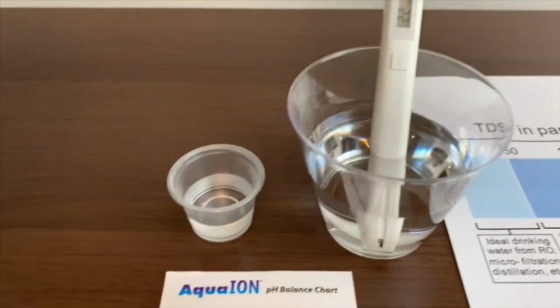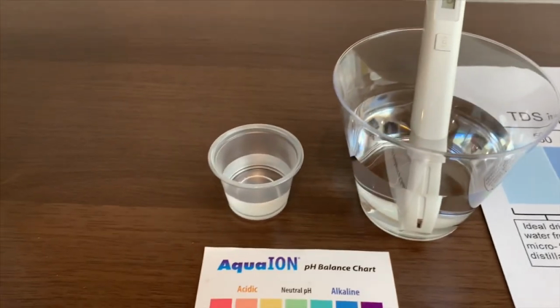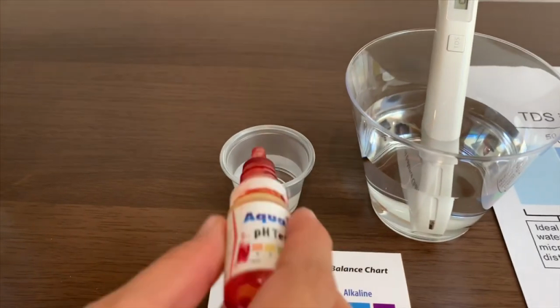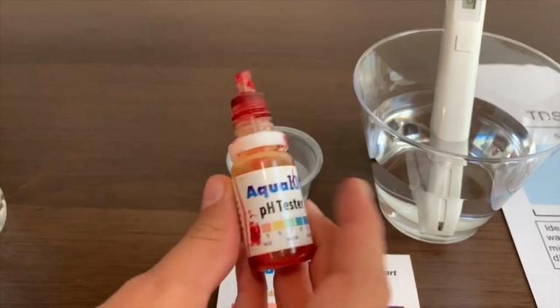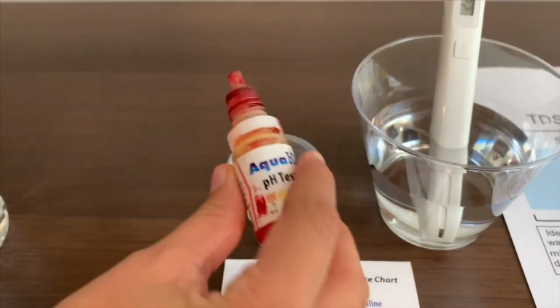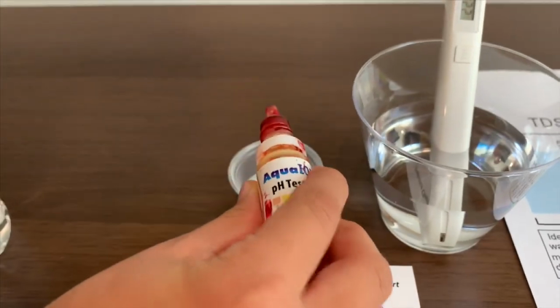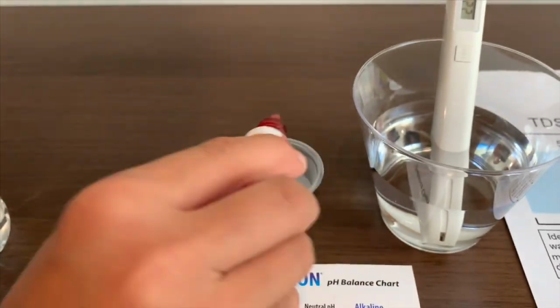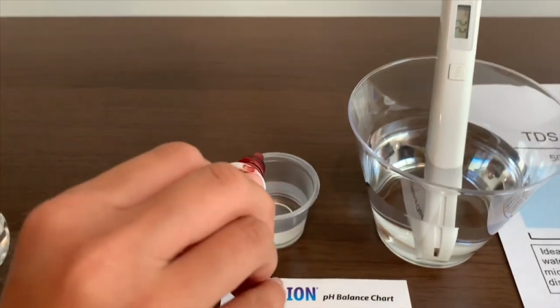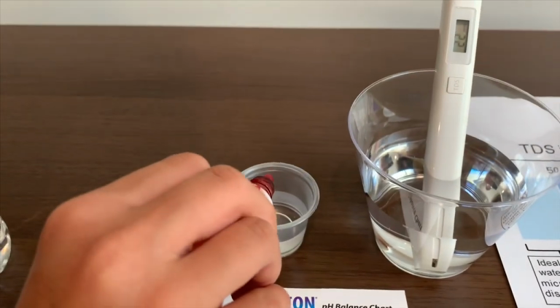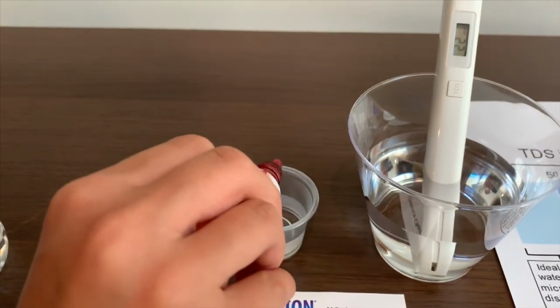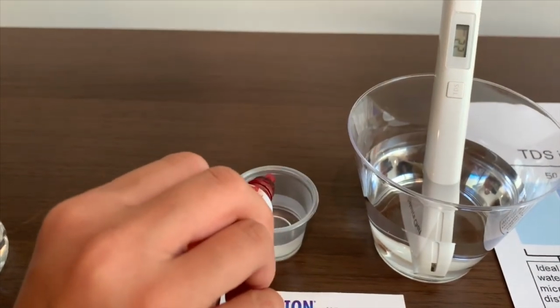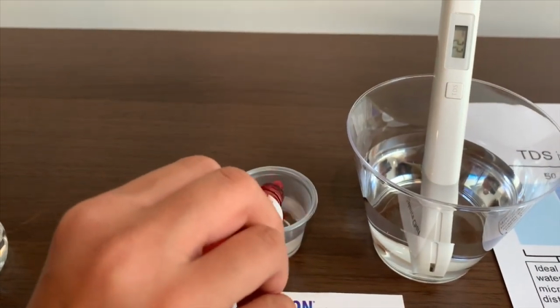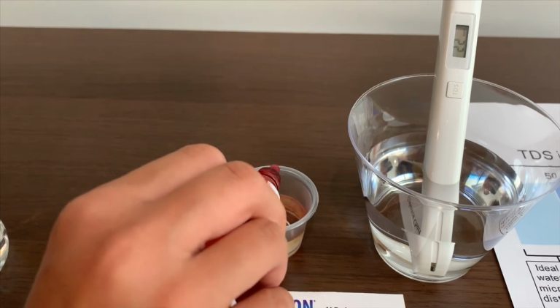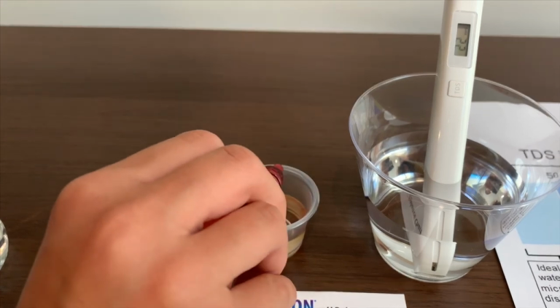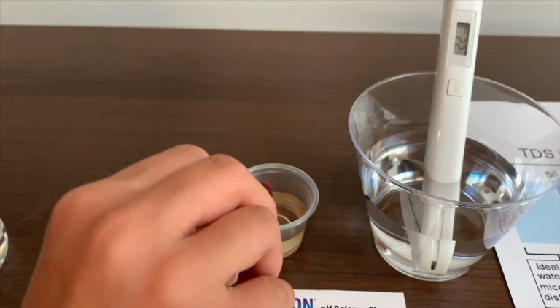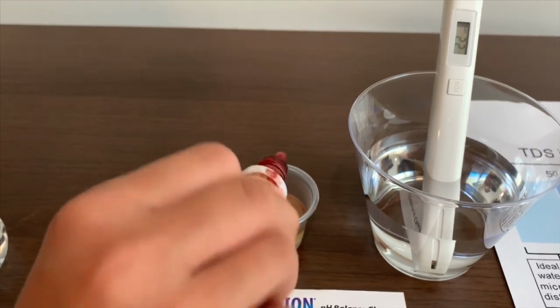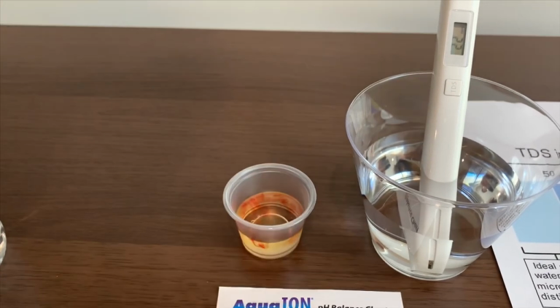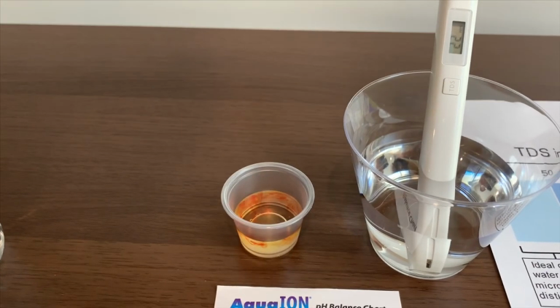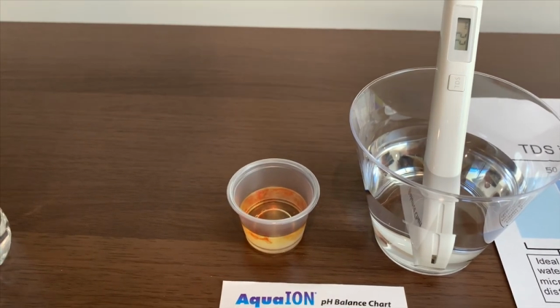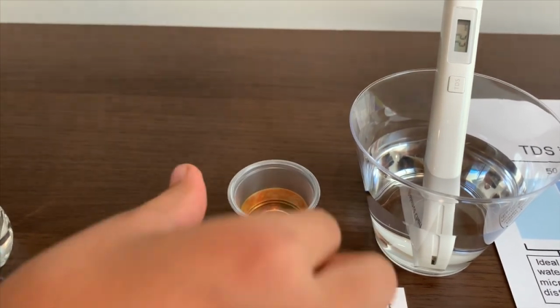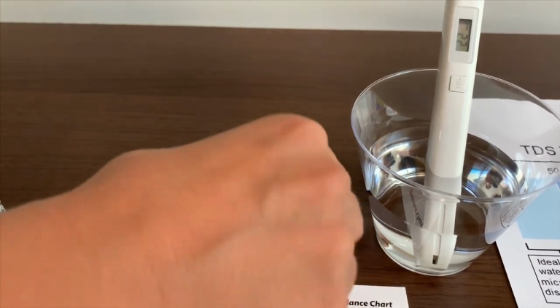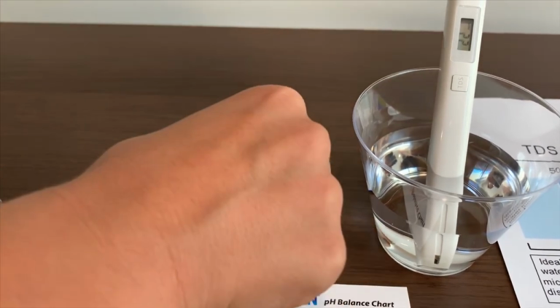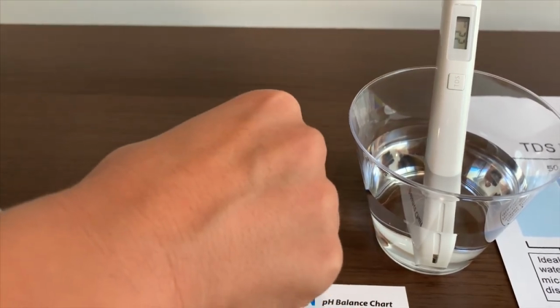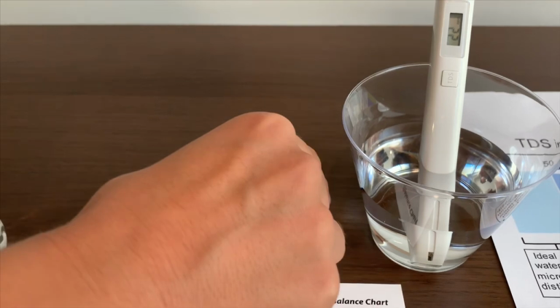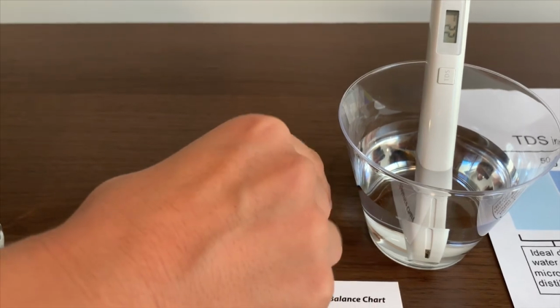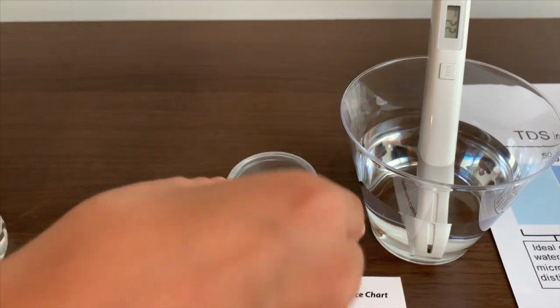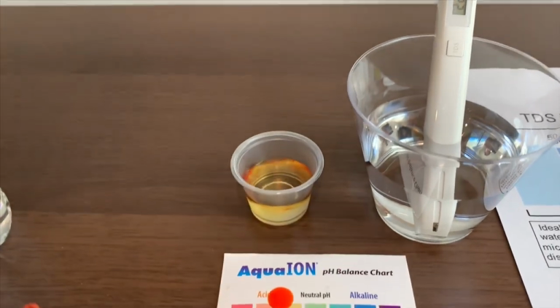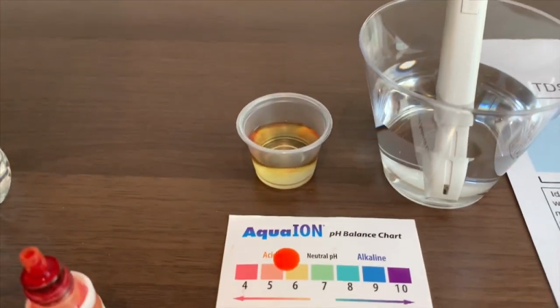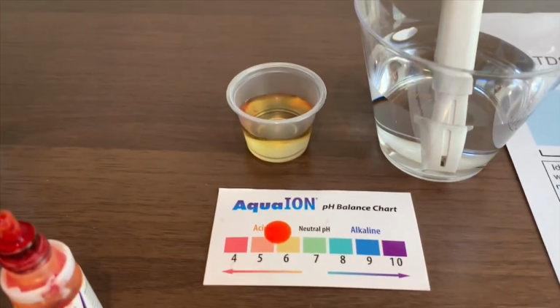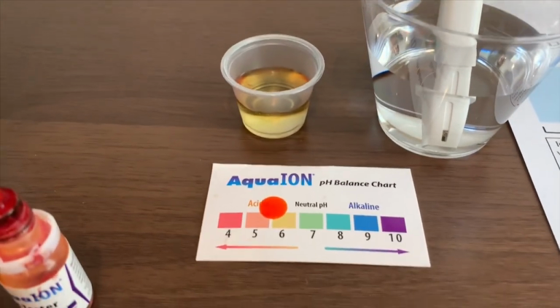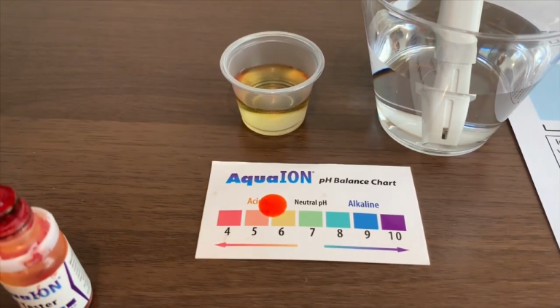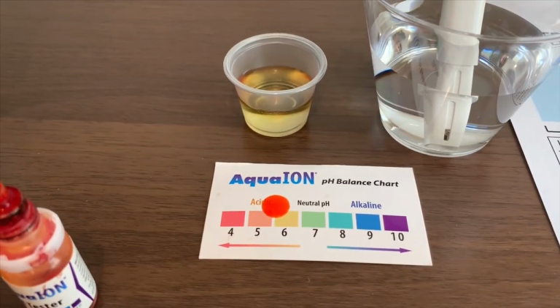Now let's test the pH level. Two drops only. It's number six. That is really acidic.